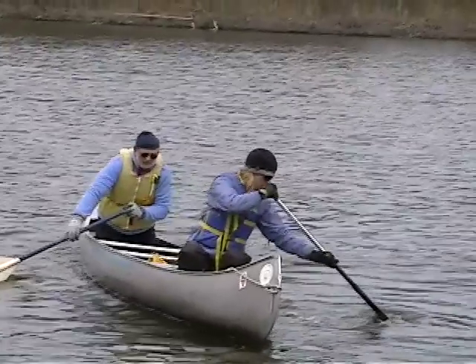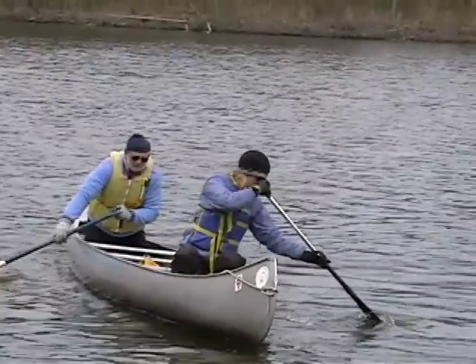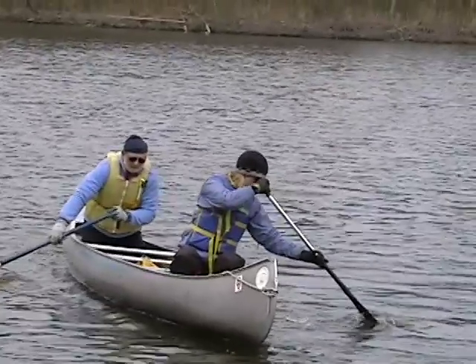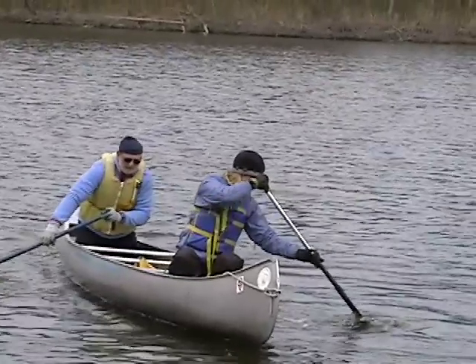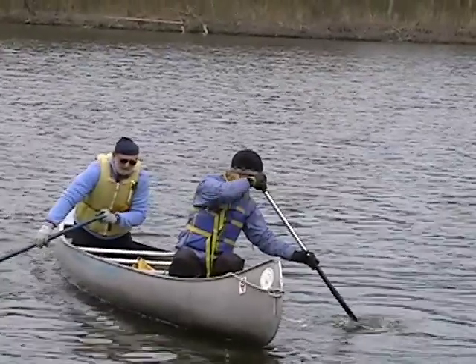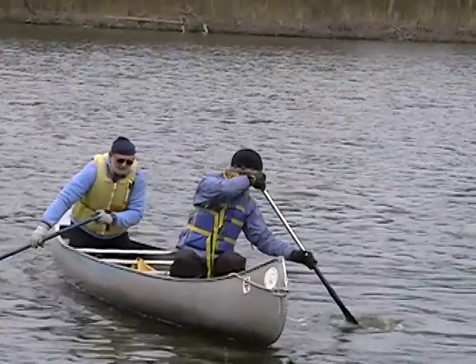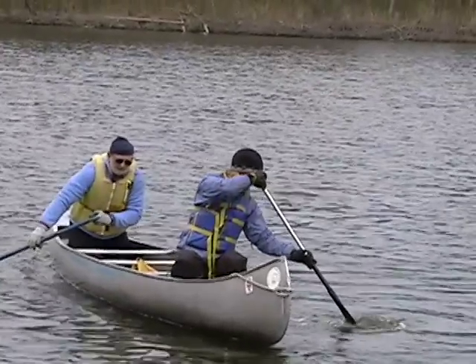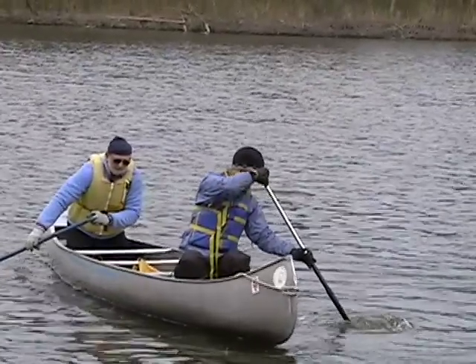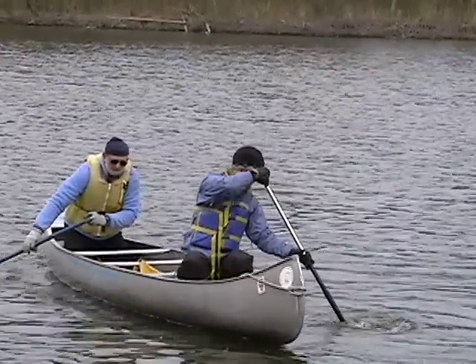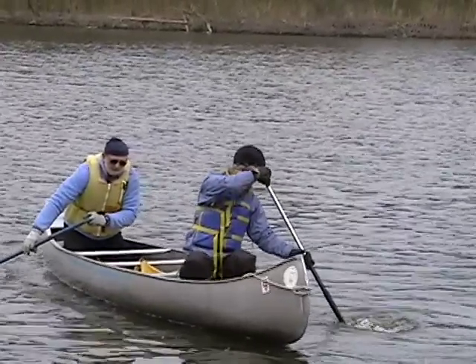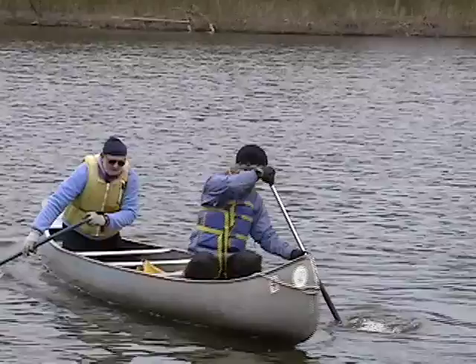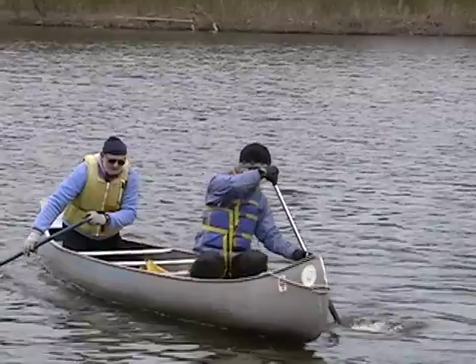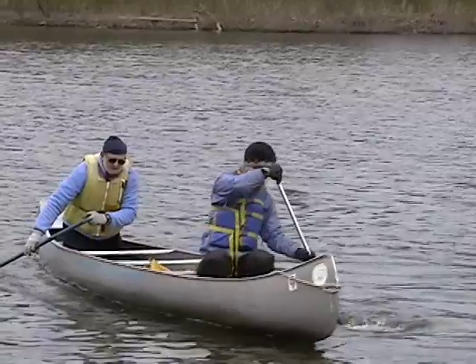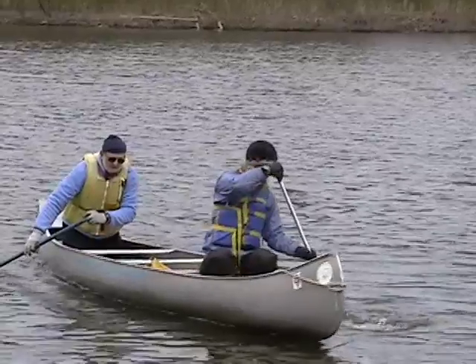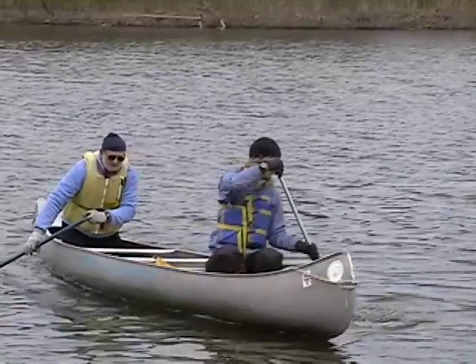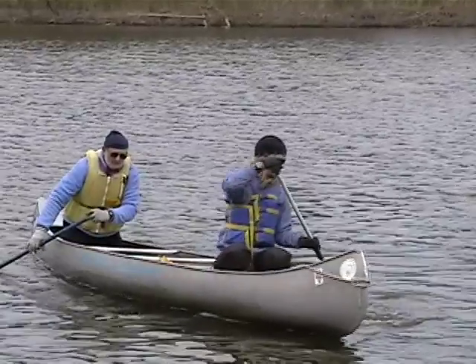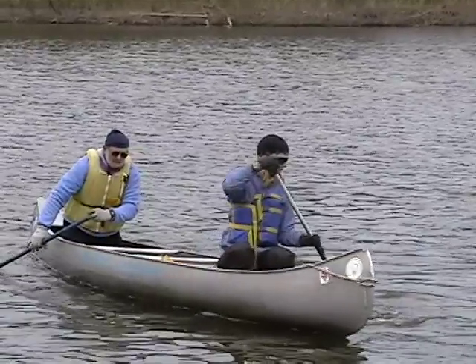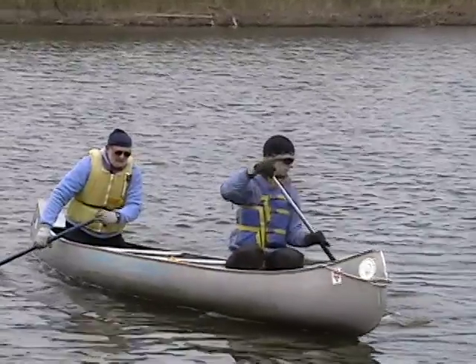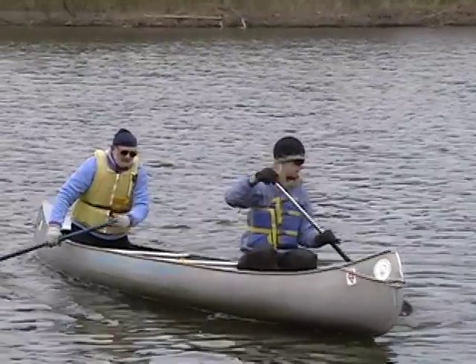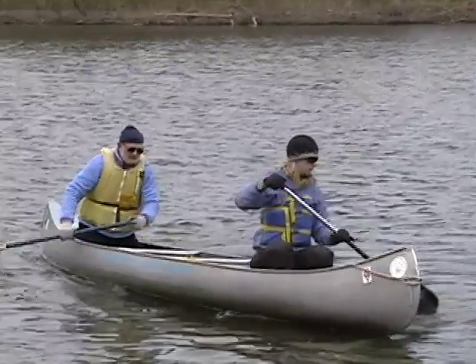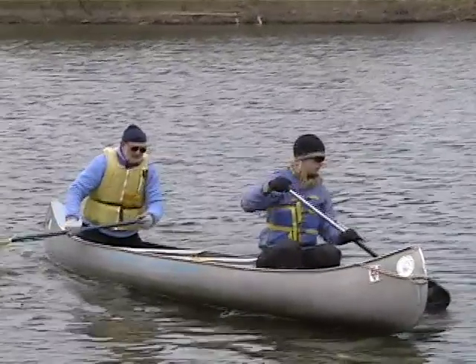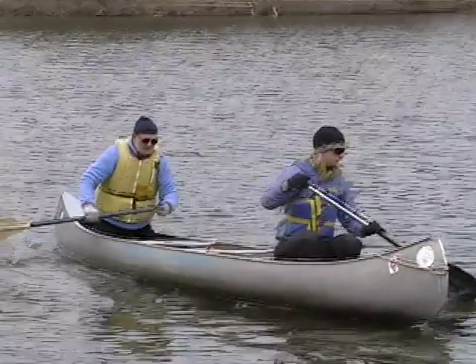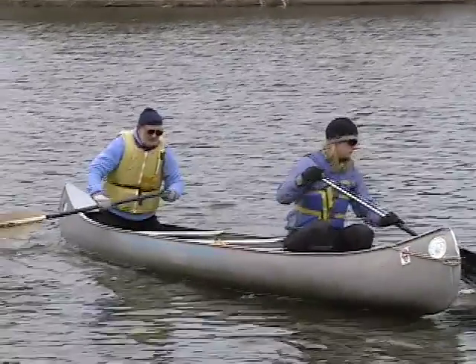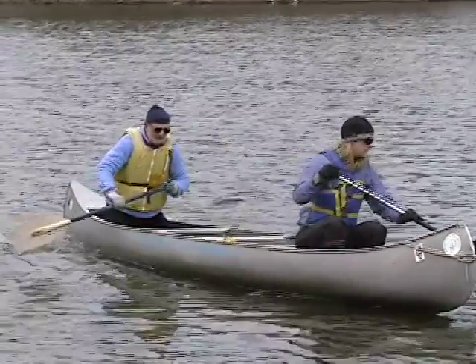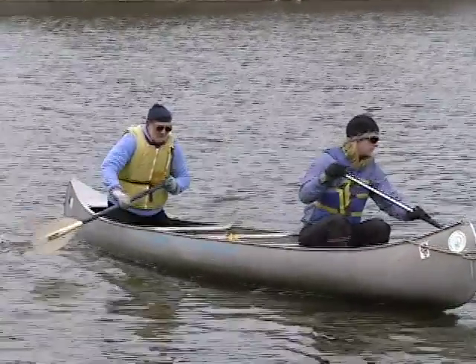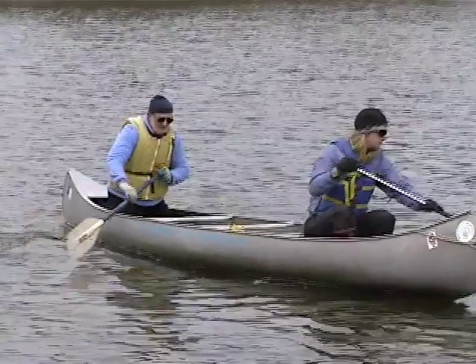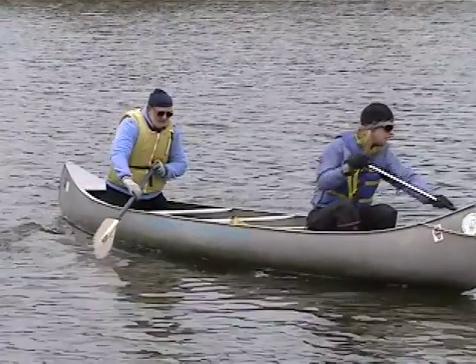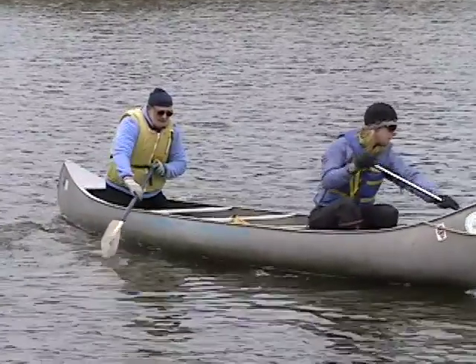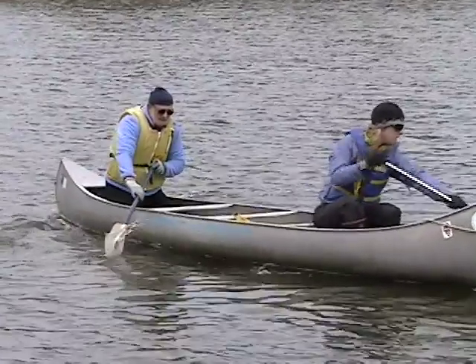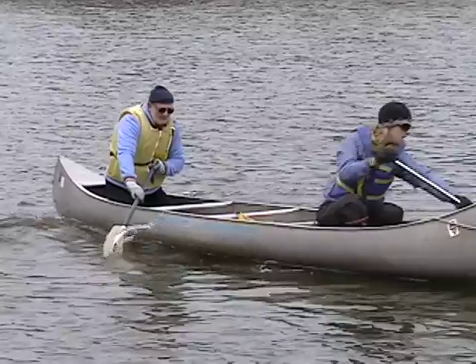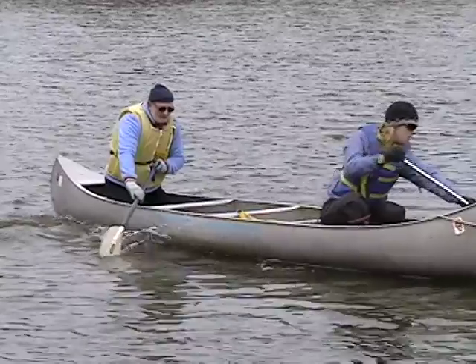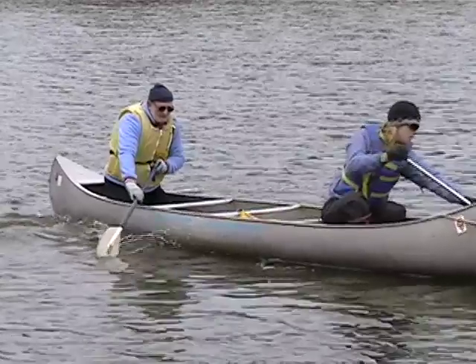Al, so far your stroke selection has been excellent — using the sweep for this turn is exactly correct and your hand placement is very good. But notice how instead of rotating your torso, you're leaning forward each time.